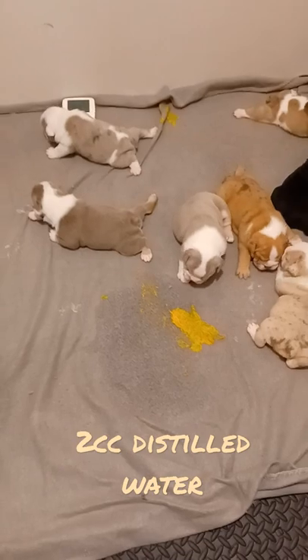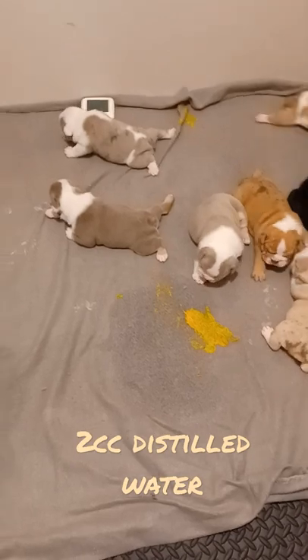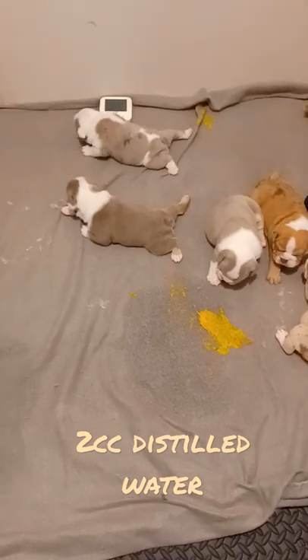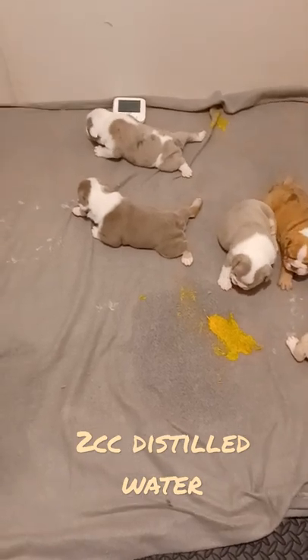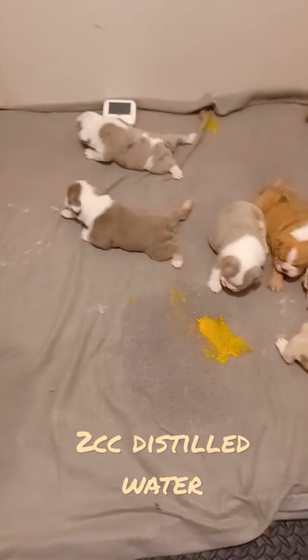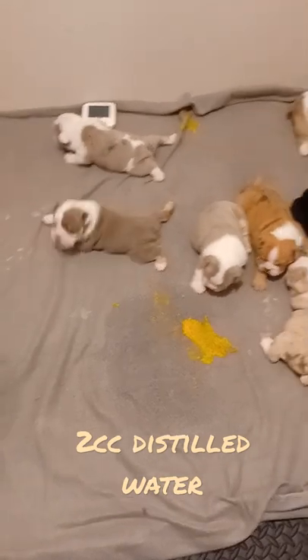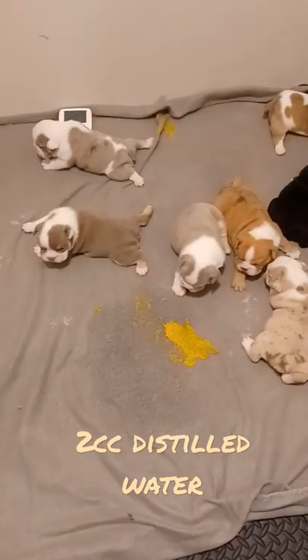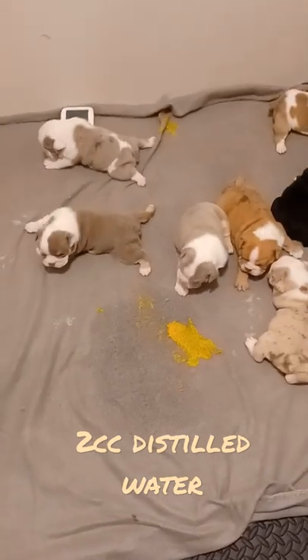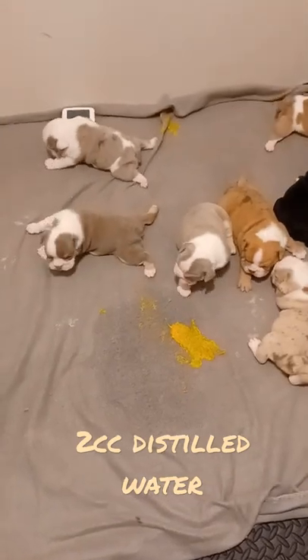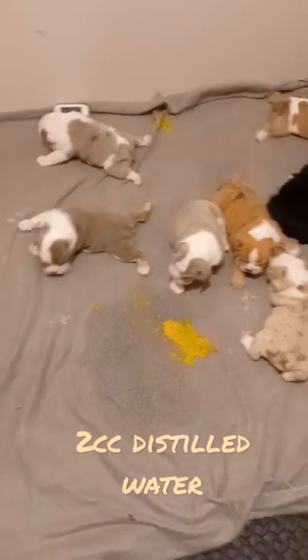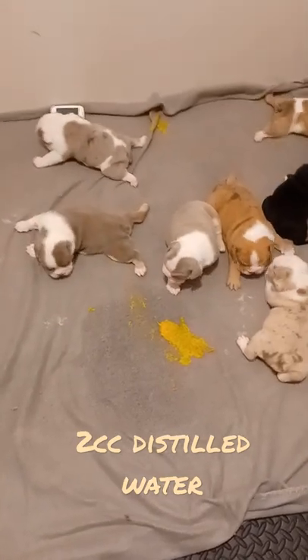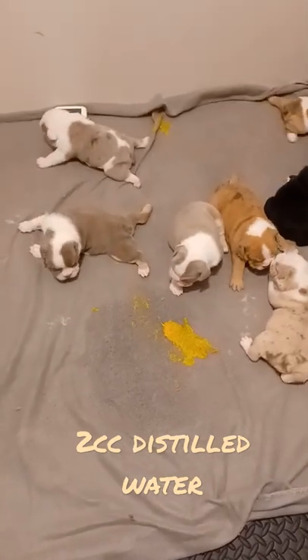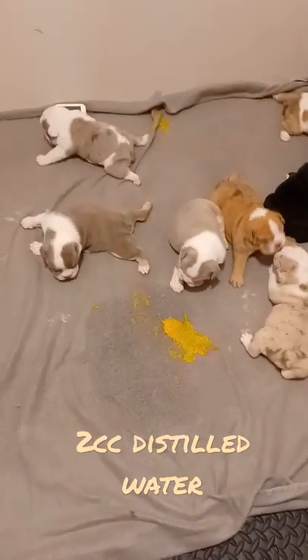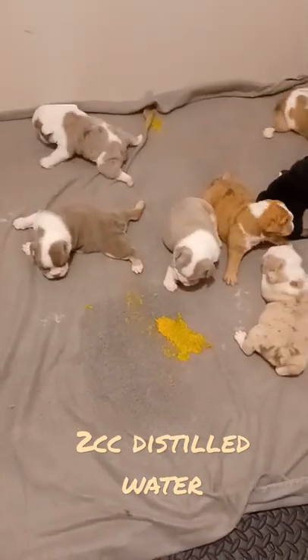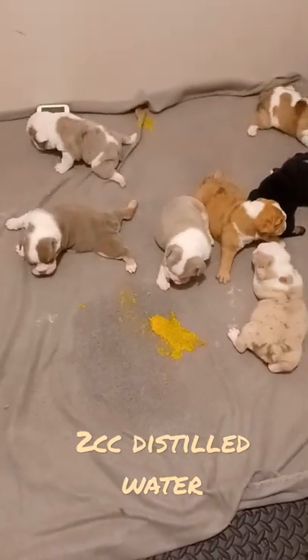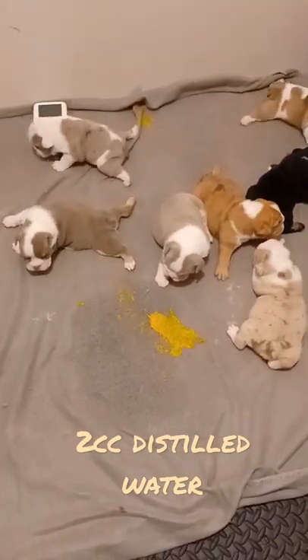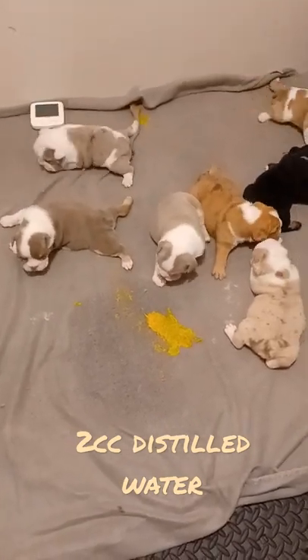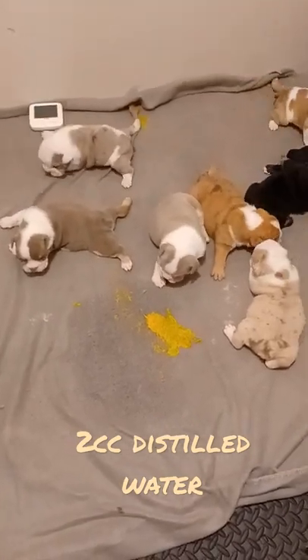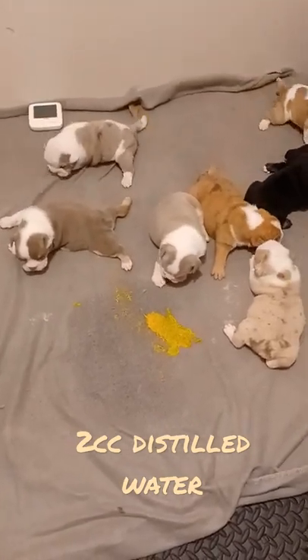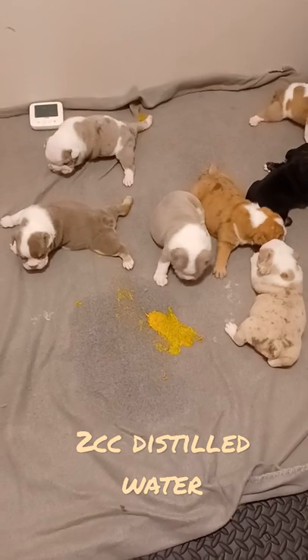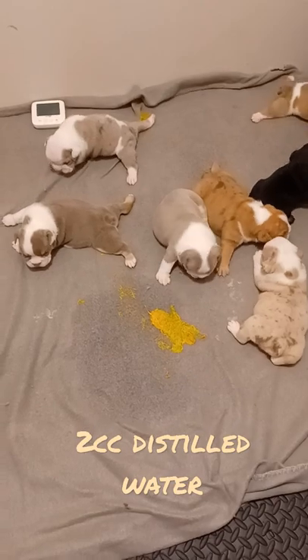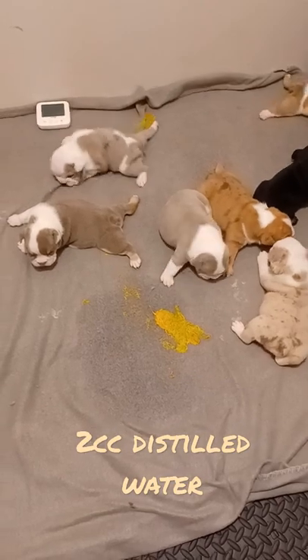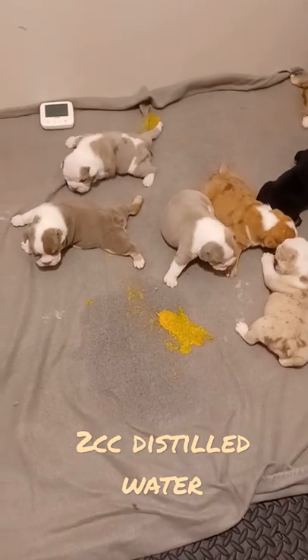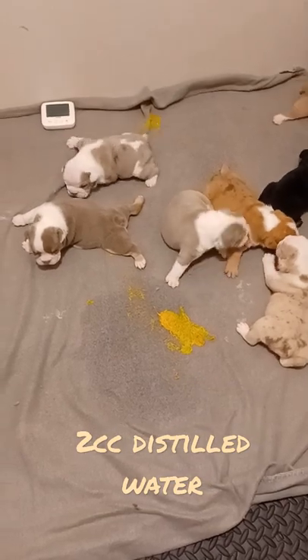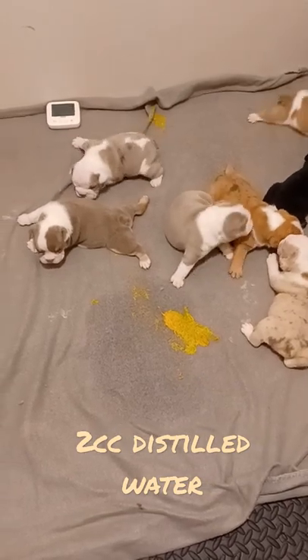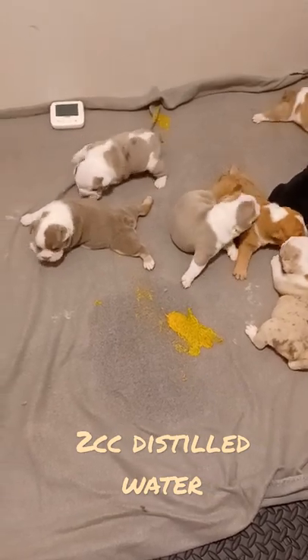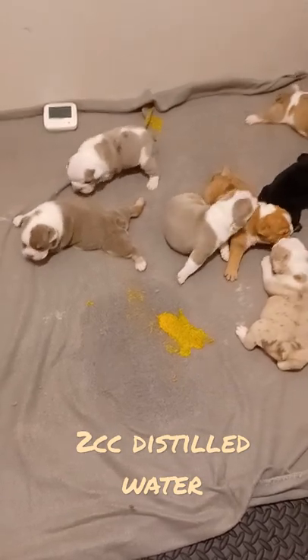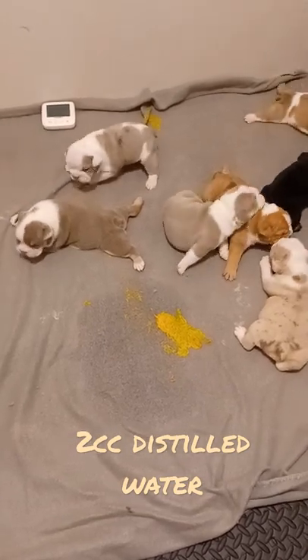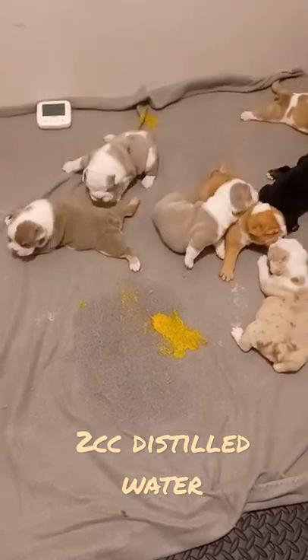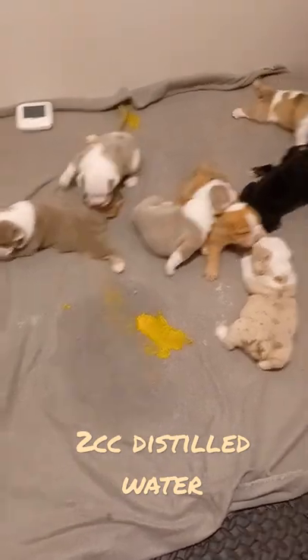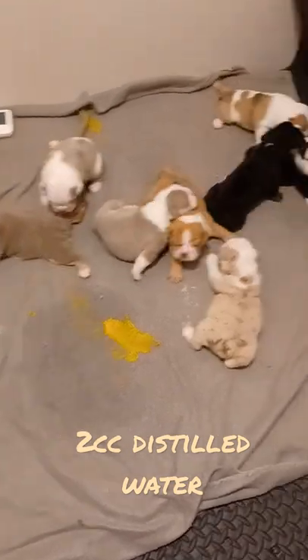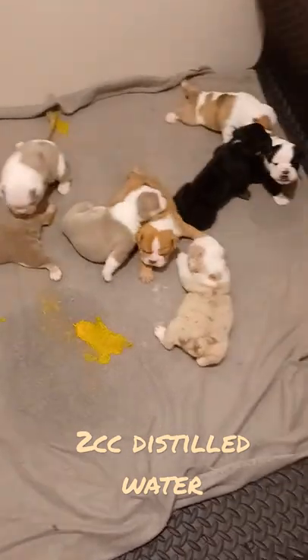So now I have a big mess to clean up and I want to get it cleaned up. But if your puppy's constipated, this is a great way to do it.